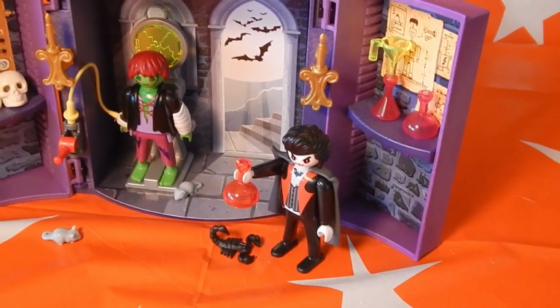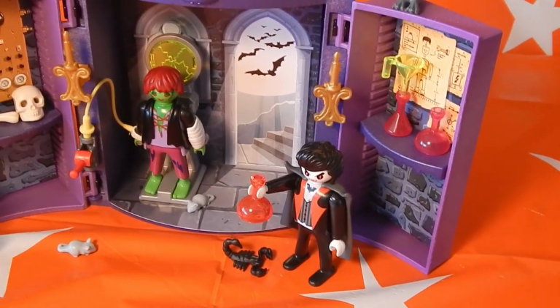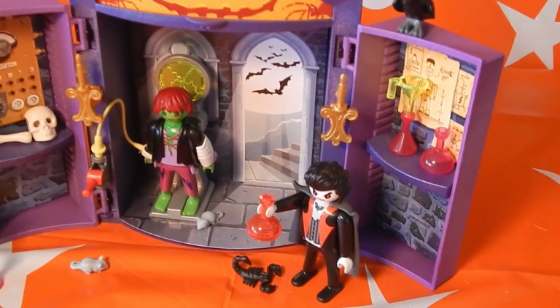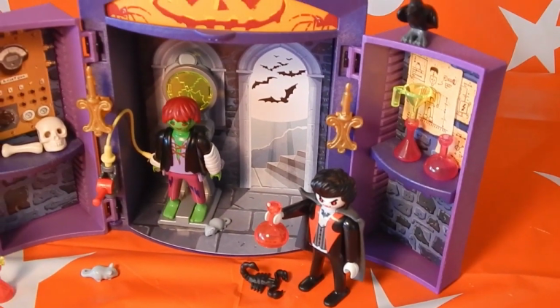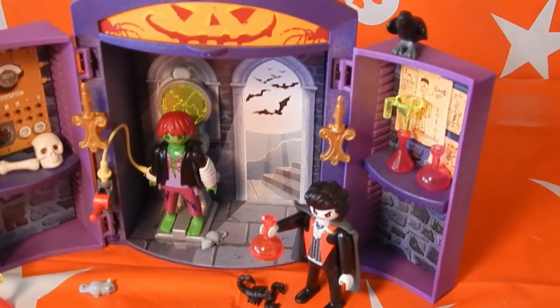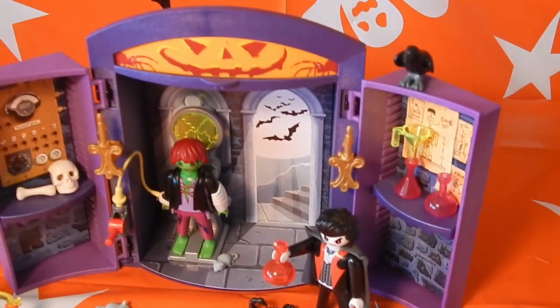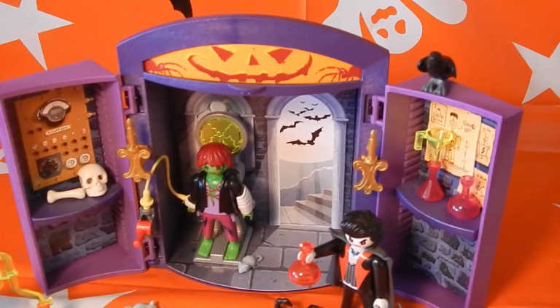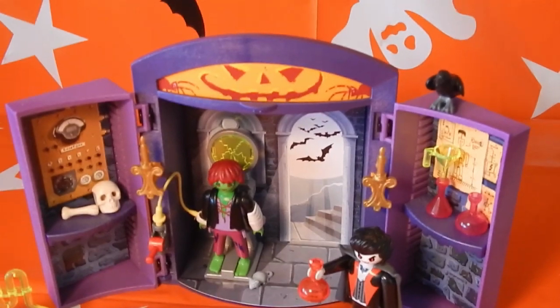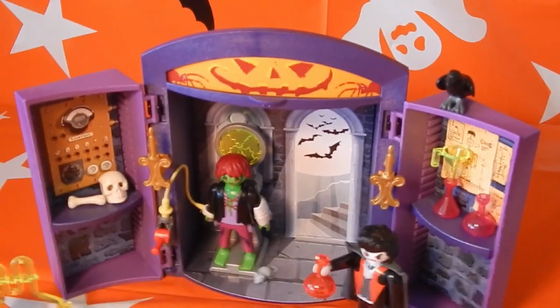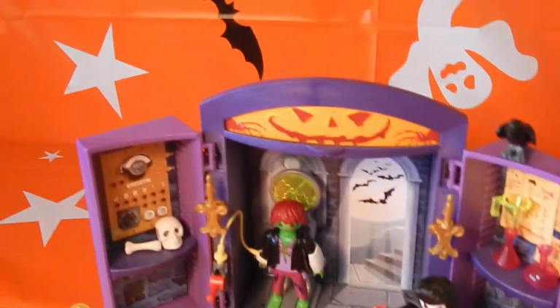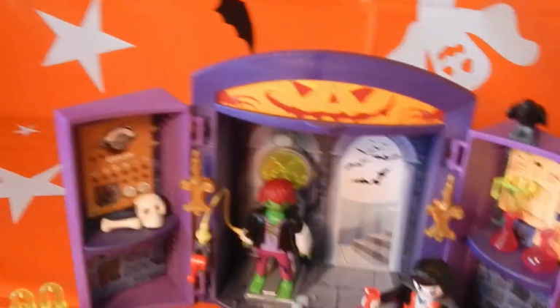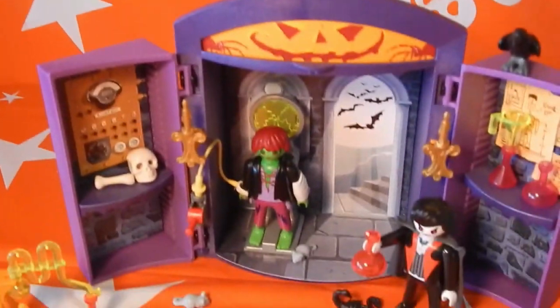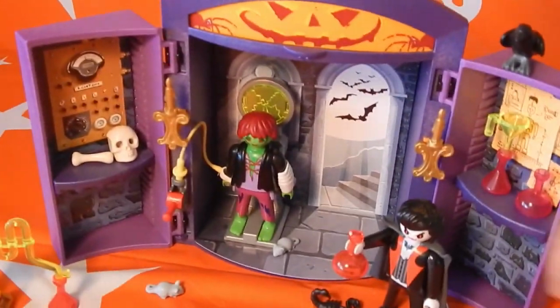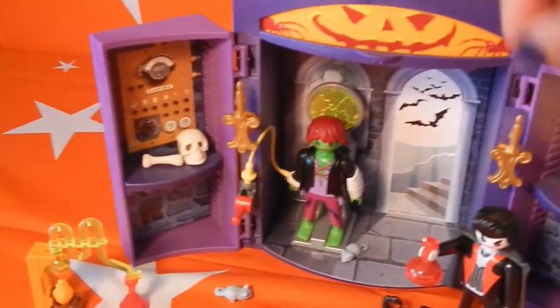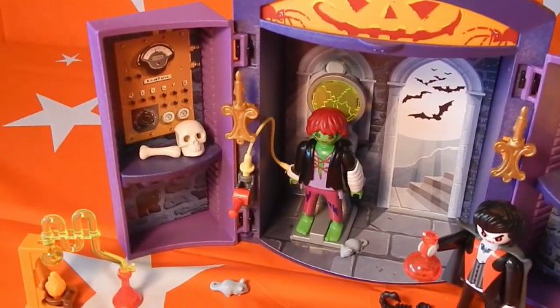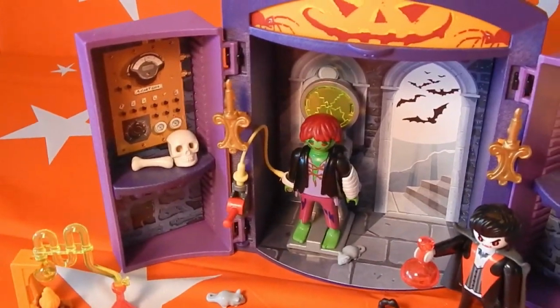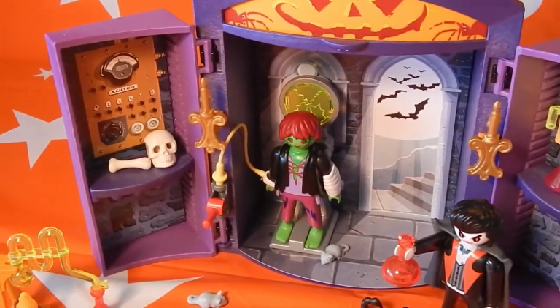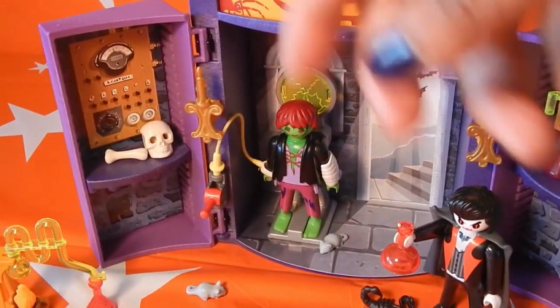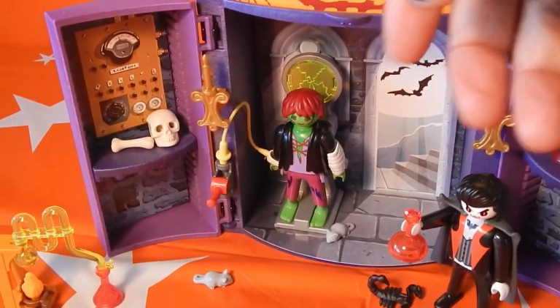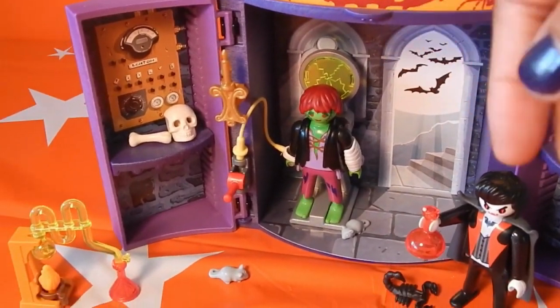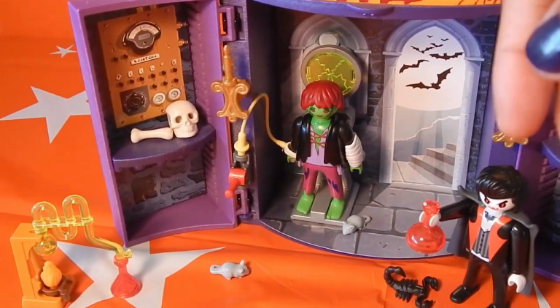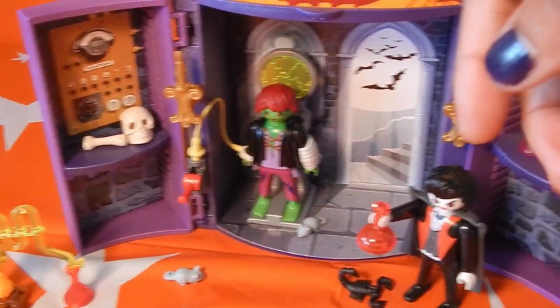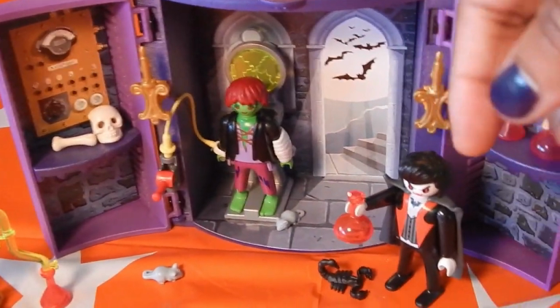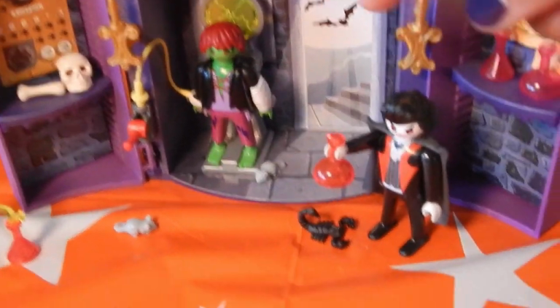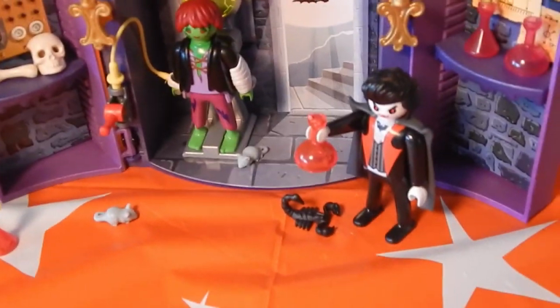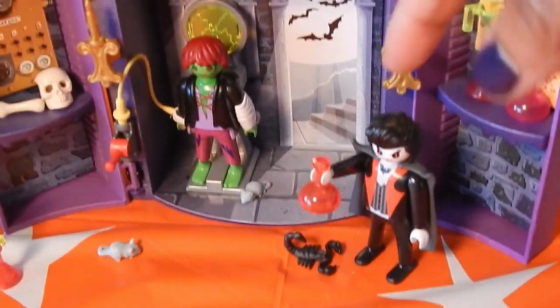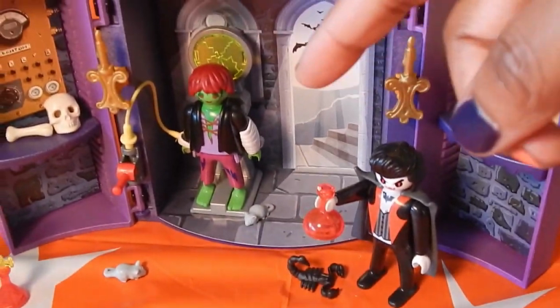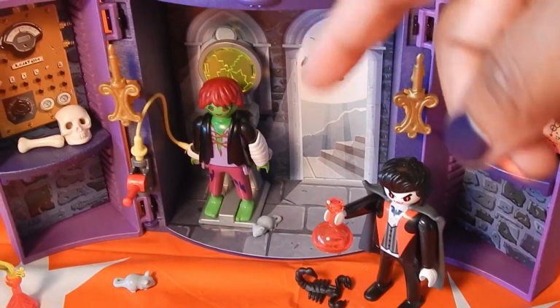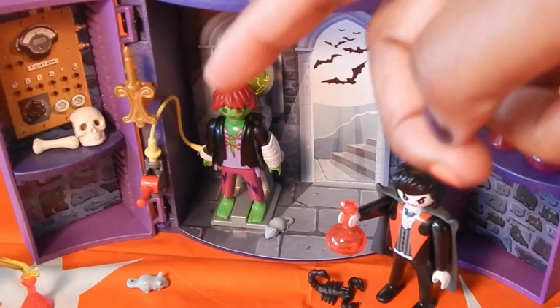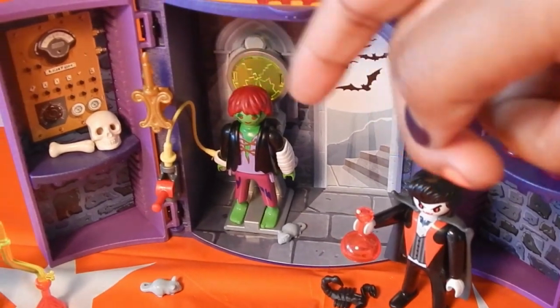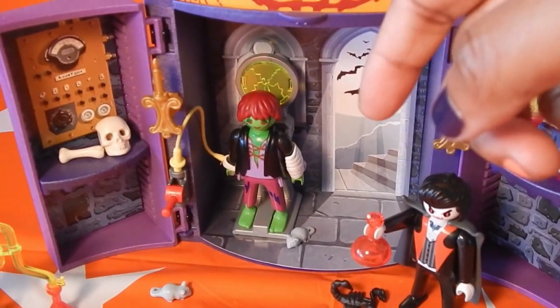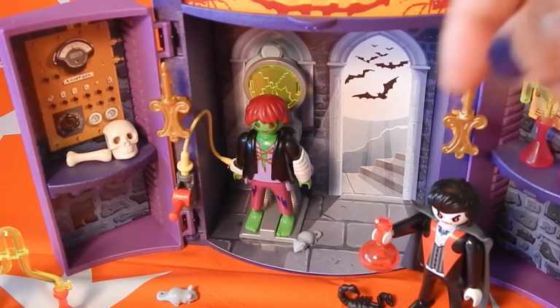What's even more cool is that this is actually a carrion case. Like once you actually fold it up, it becomes an actual carrion case.